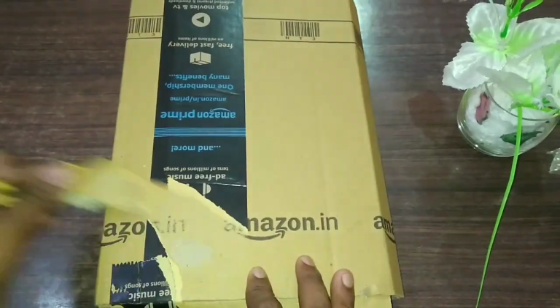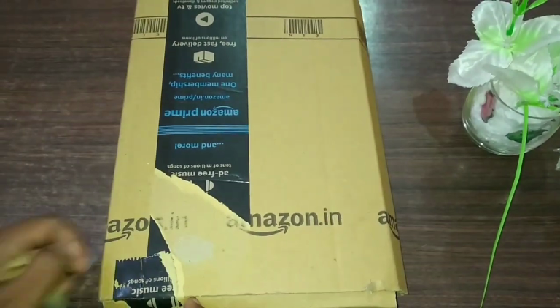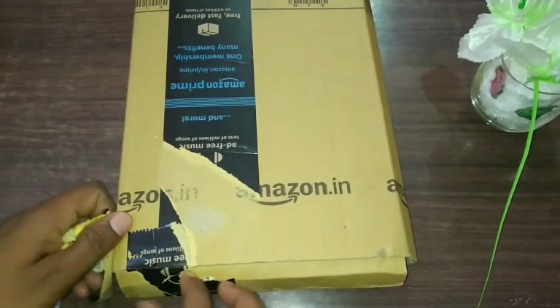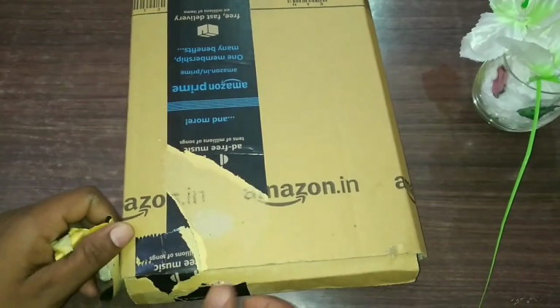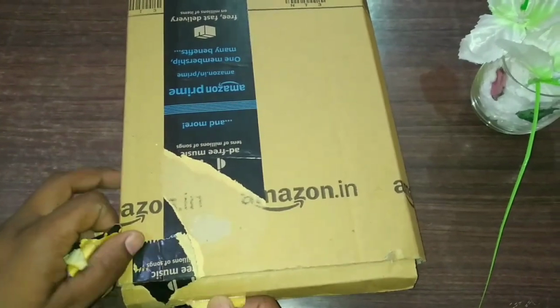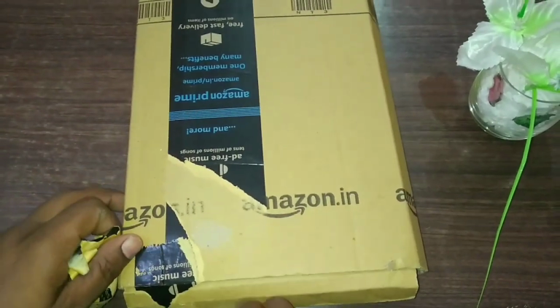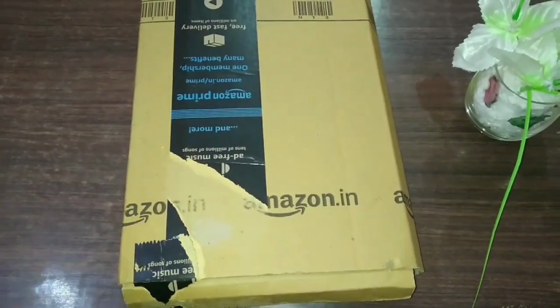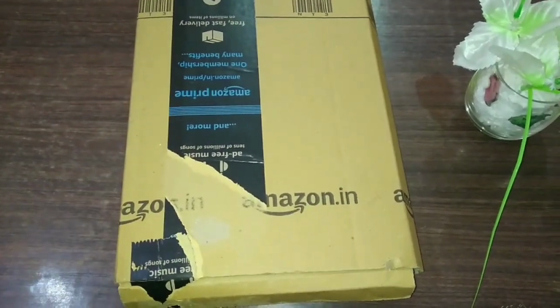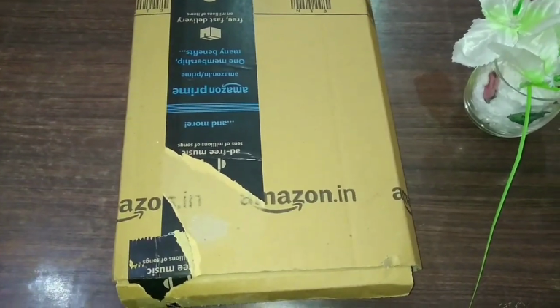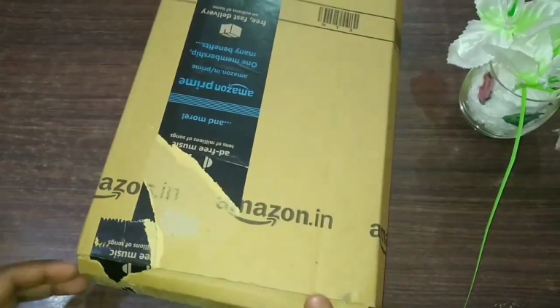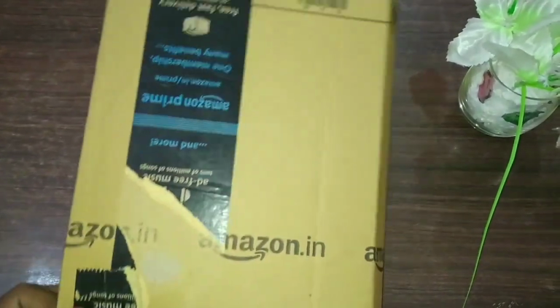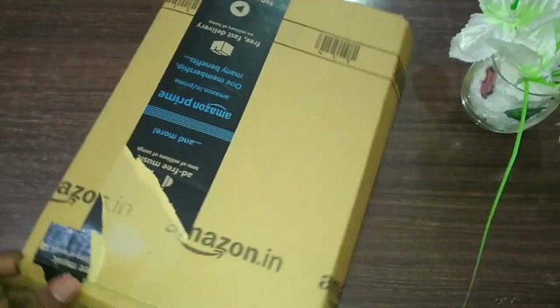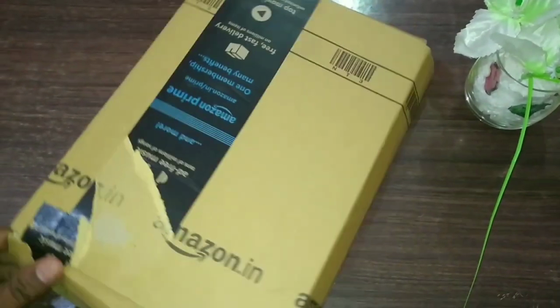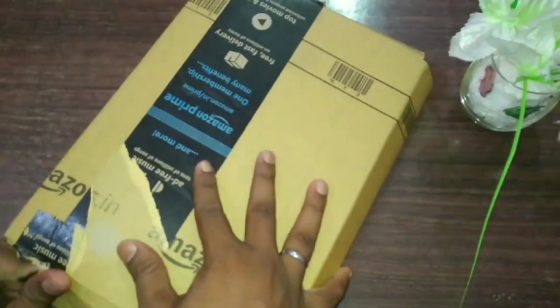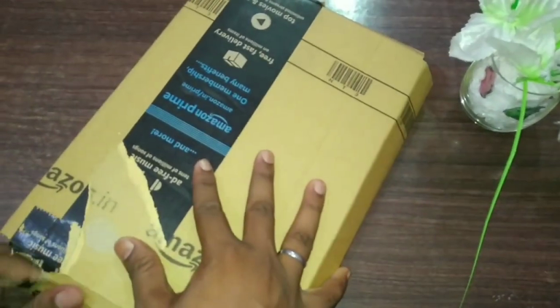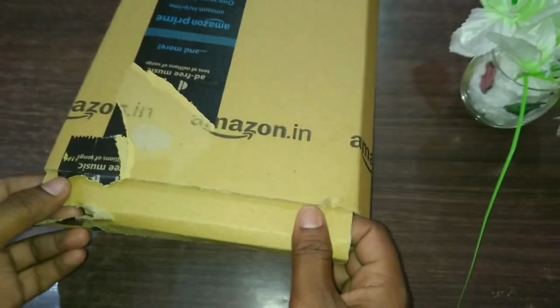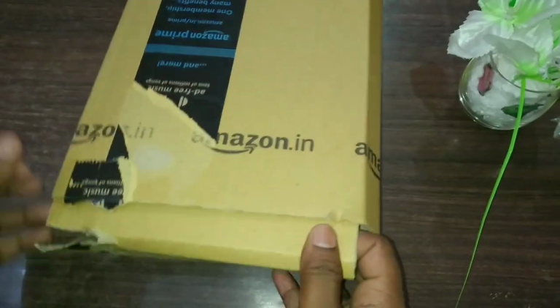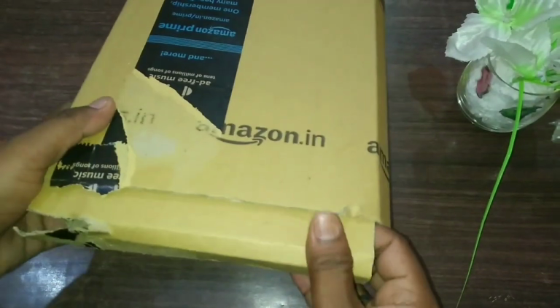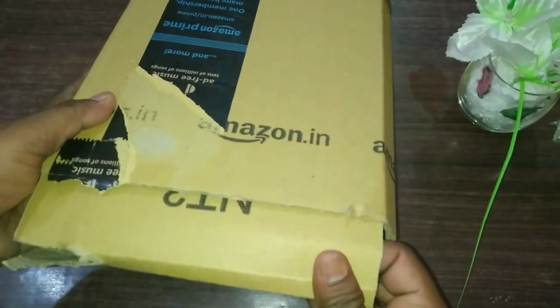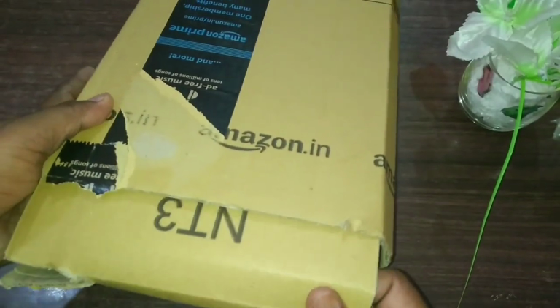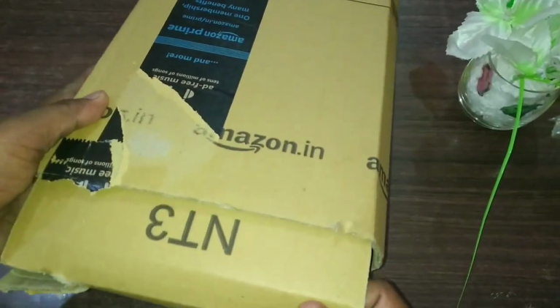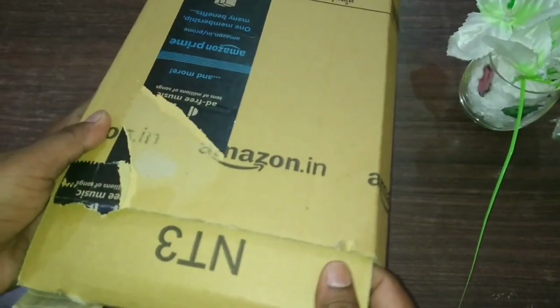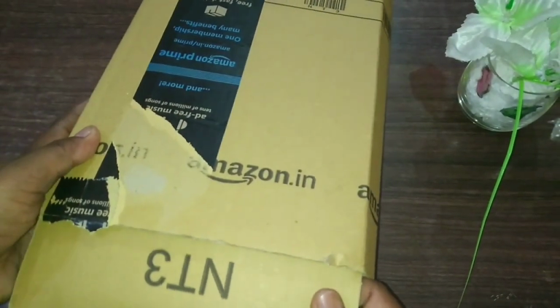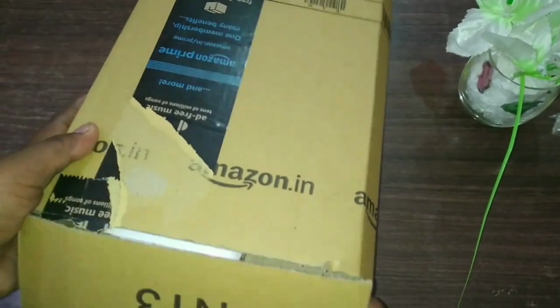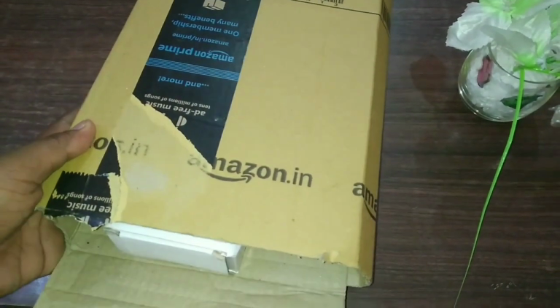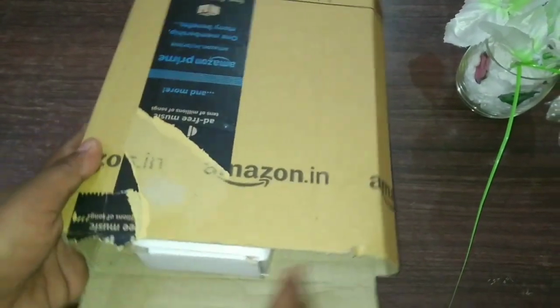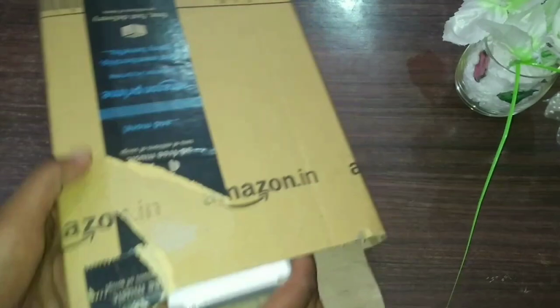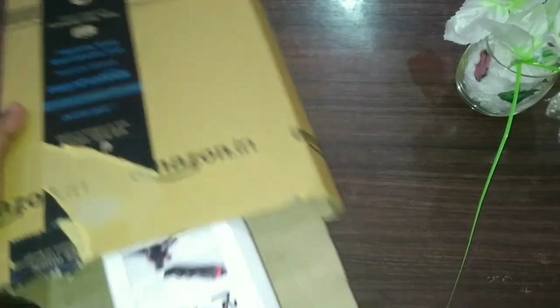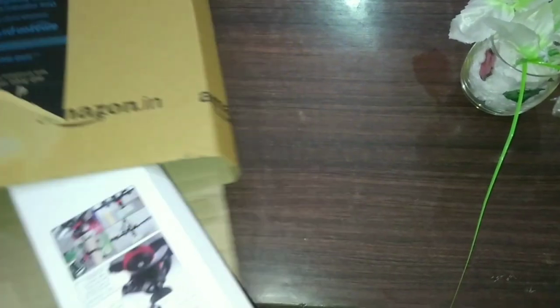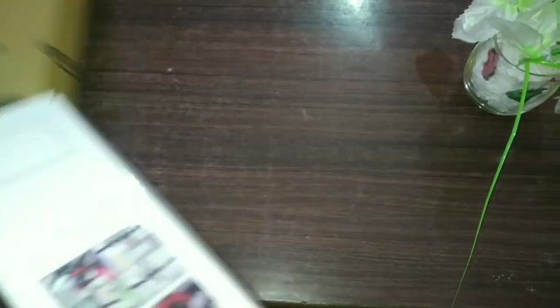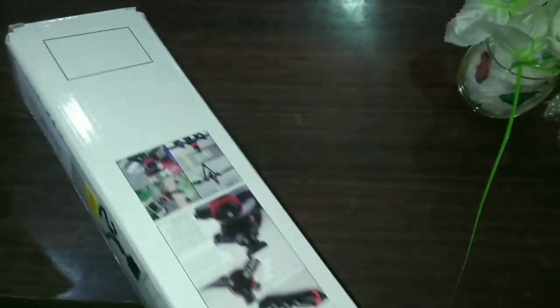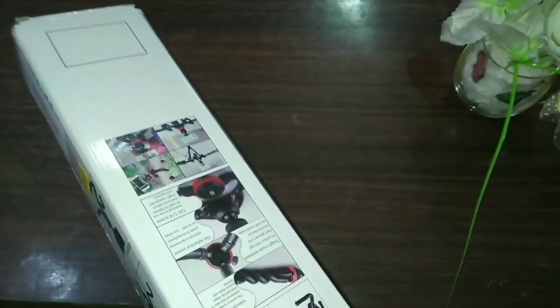The video is open. Let's see what is happening — this is a box, and in this box there is a gorilla tripod.